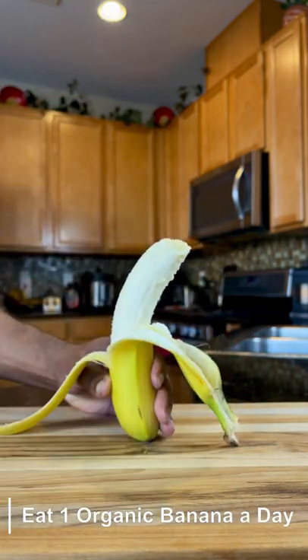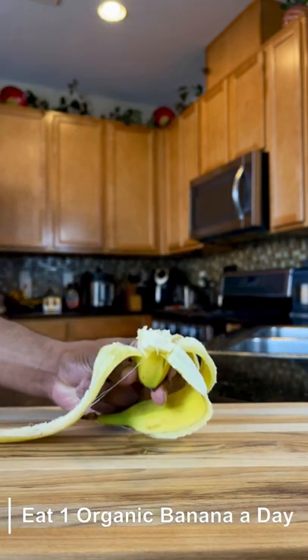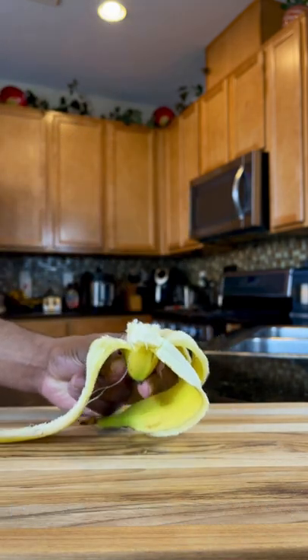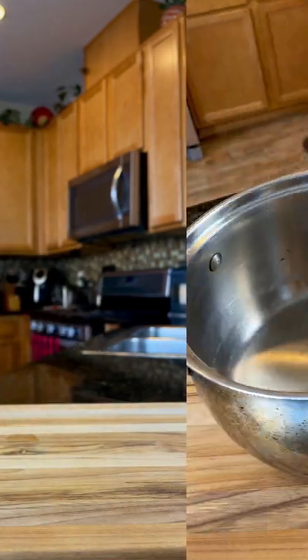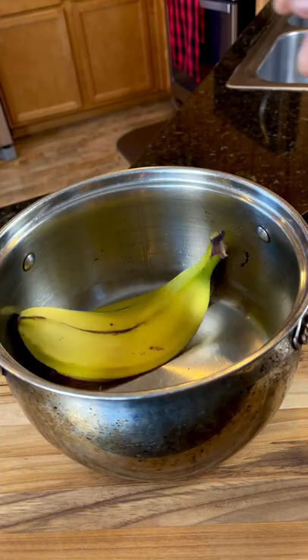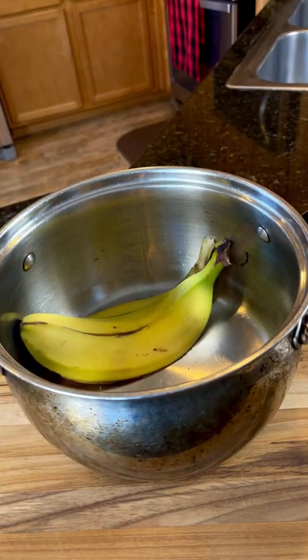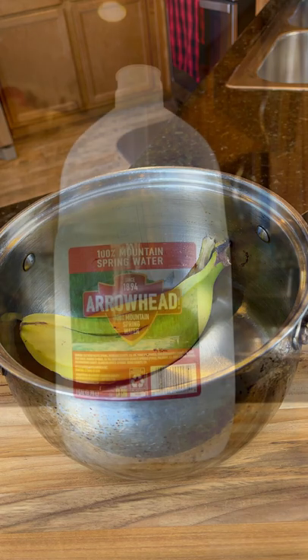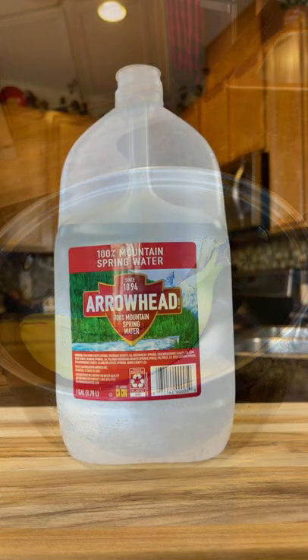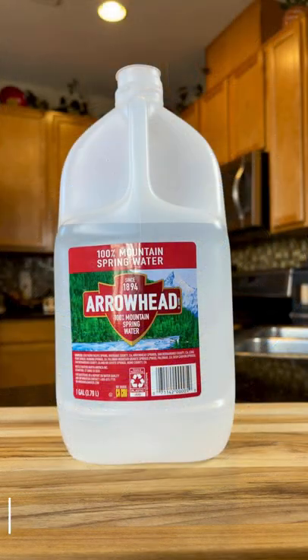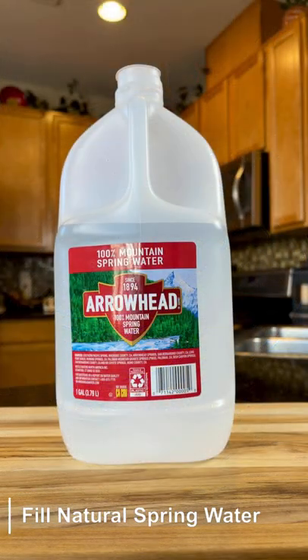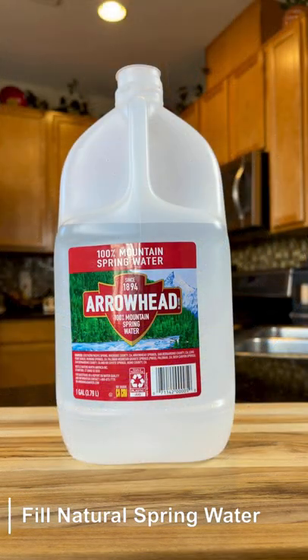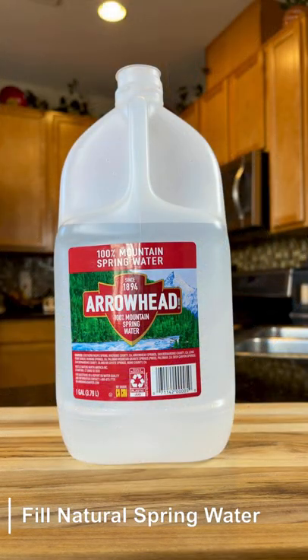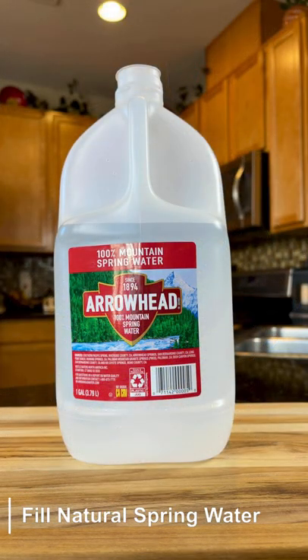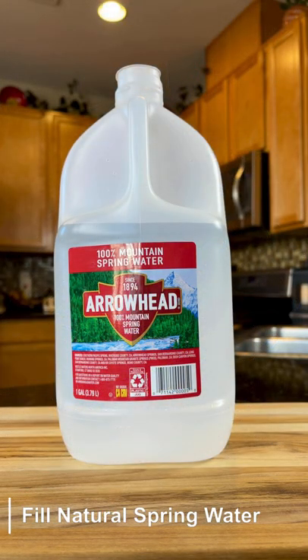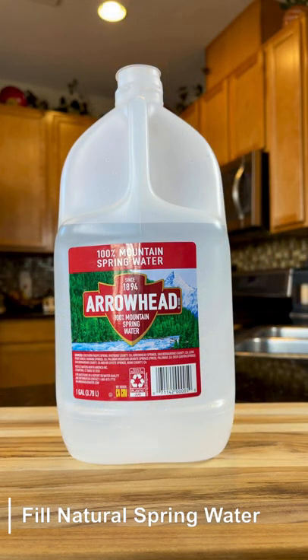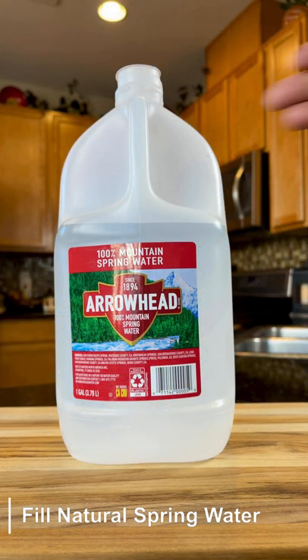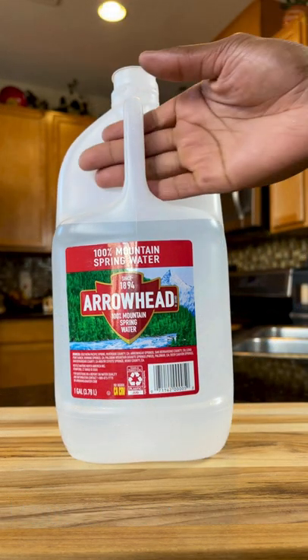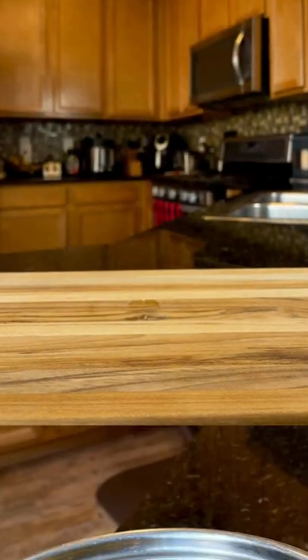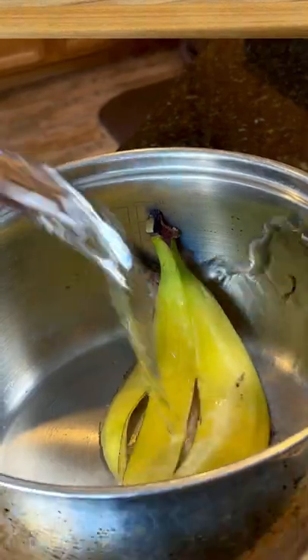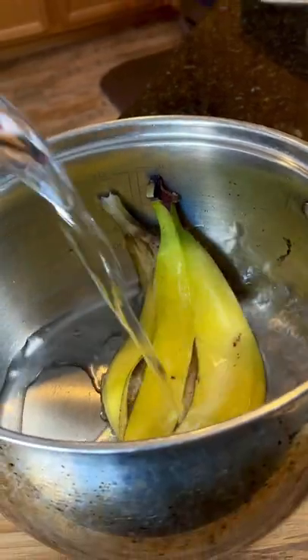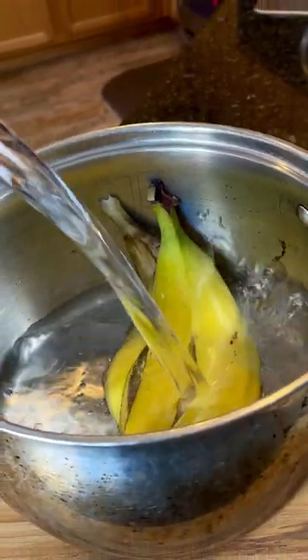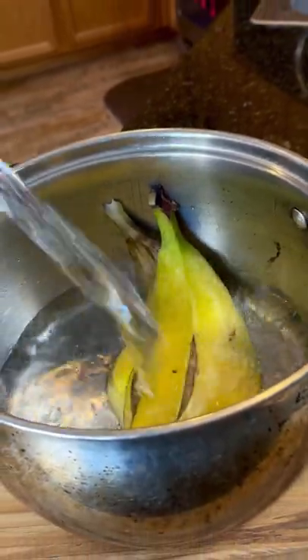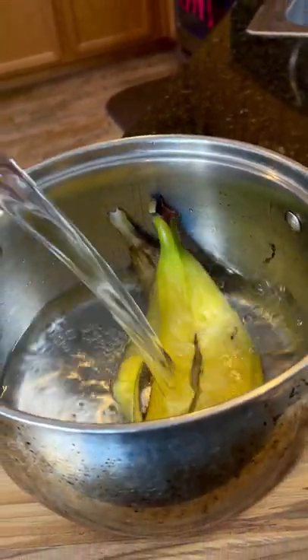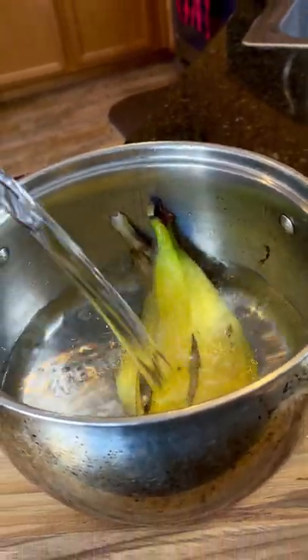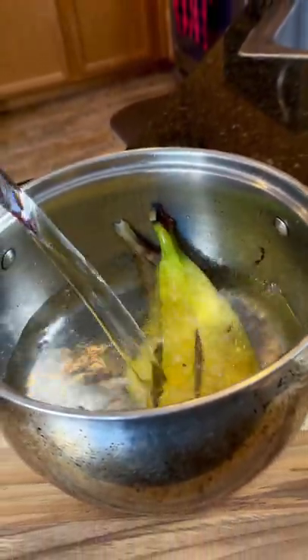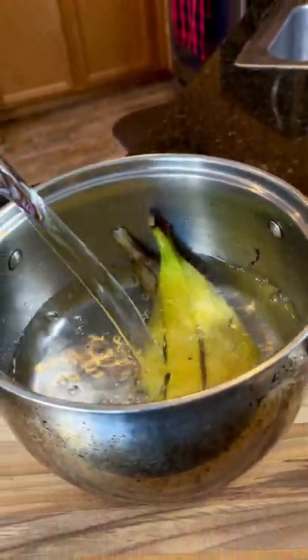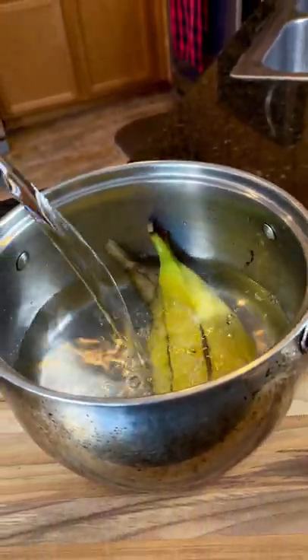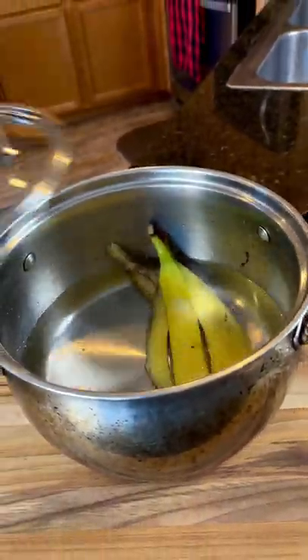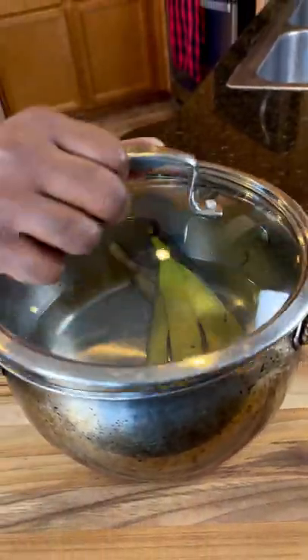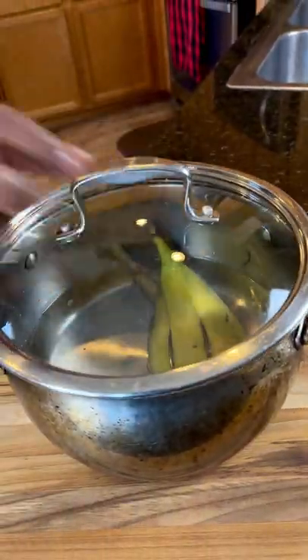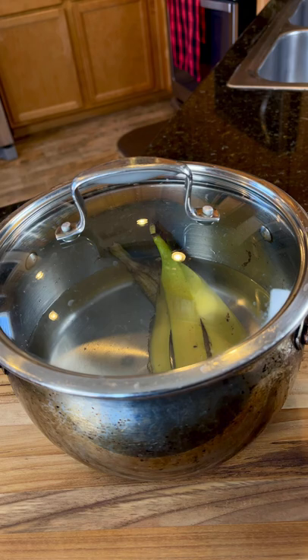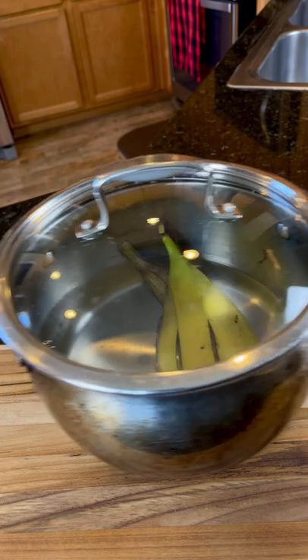Organic is recommended for this recipe. Save the peel and throw it in a pot. Cover your peel with water of choice. I was taught to use spring water due to the additional vitamins and minerals it can provide. Now we're going to set this aside, letting the peel marinate and go about our day as usual.